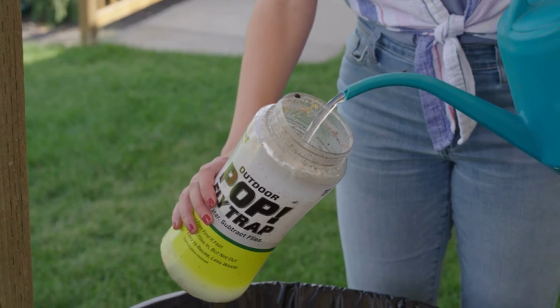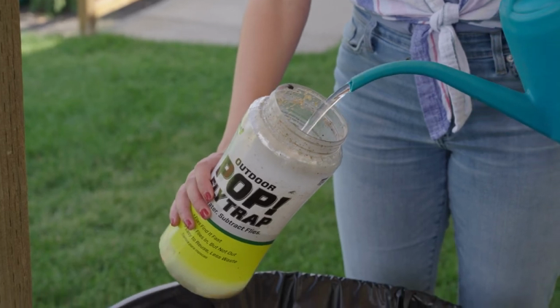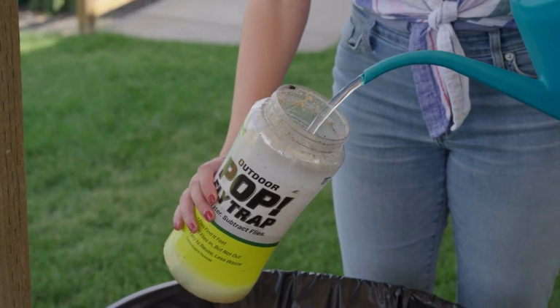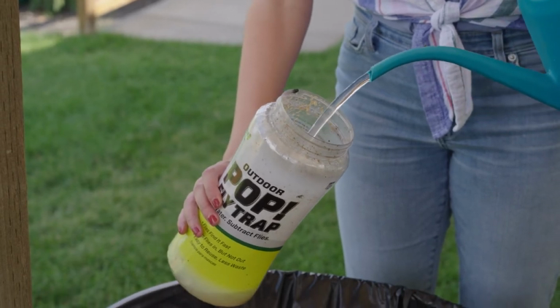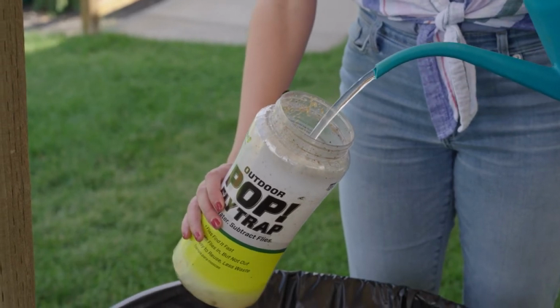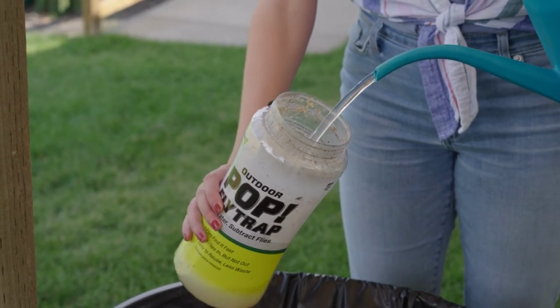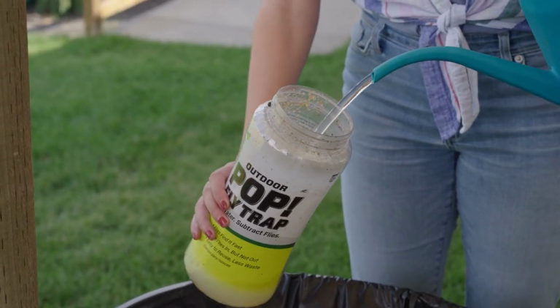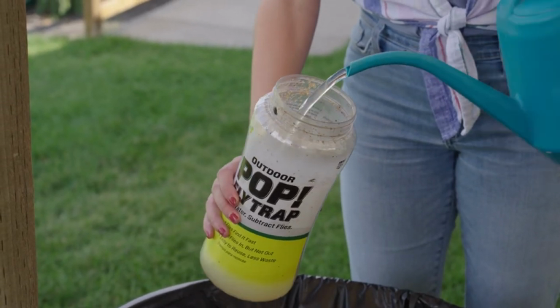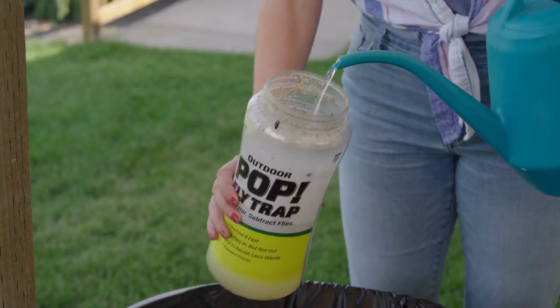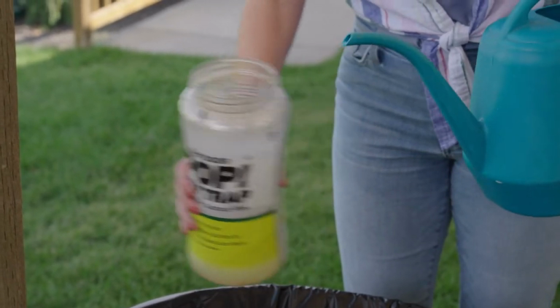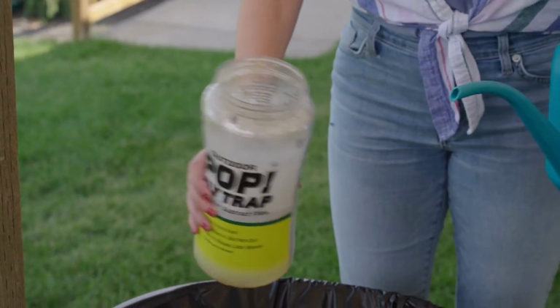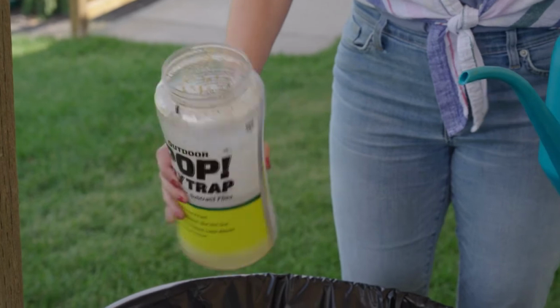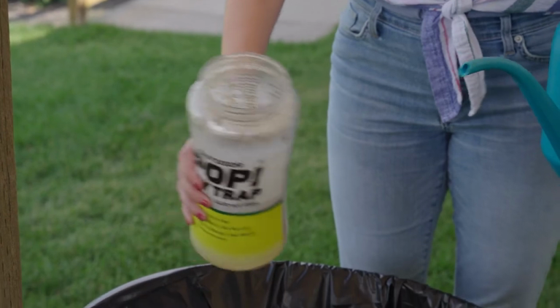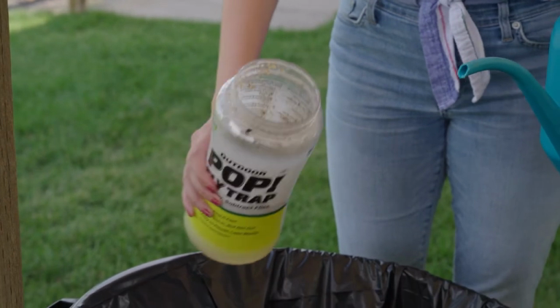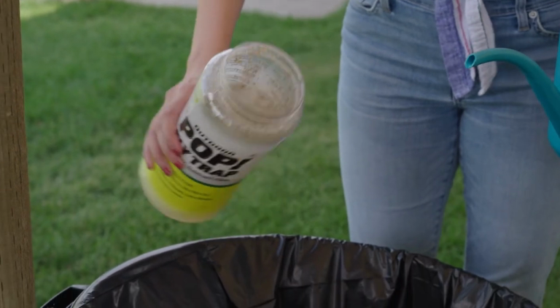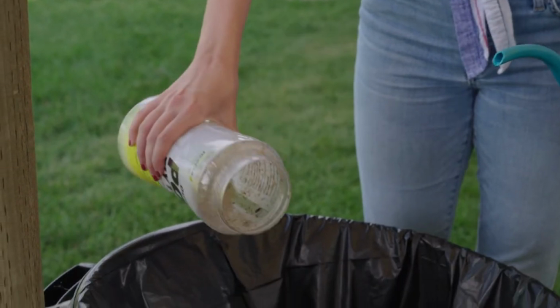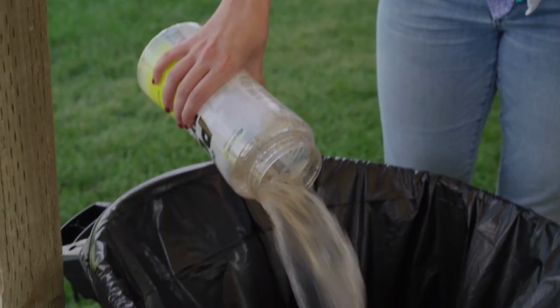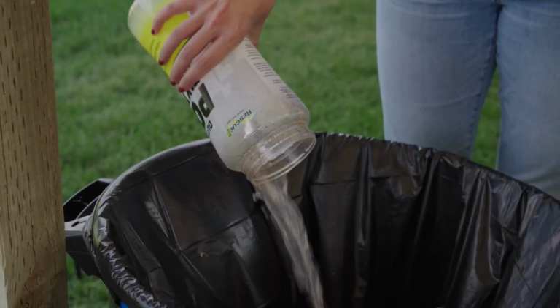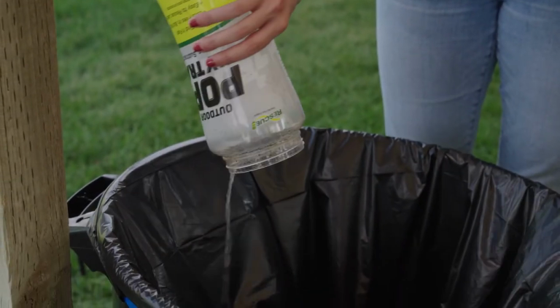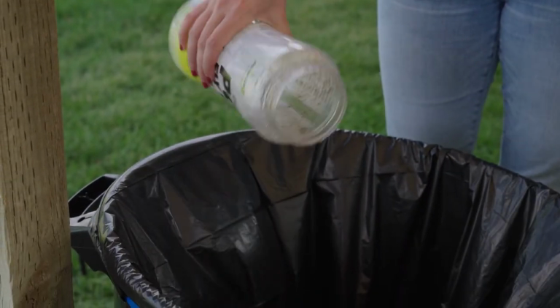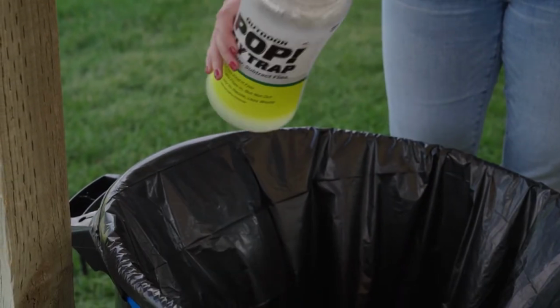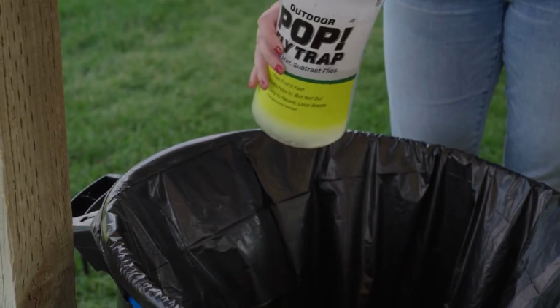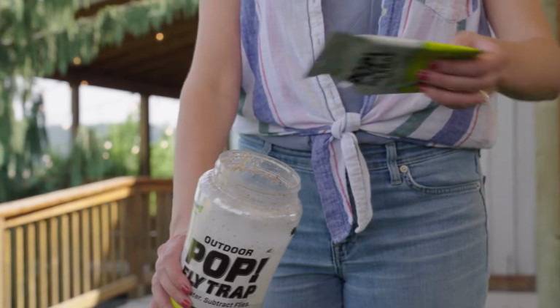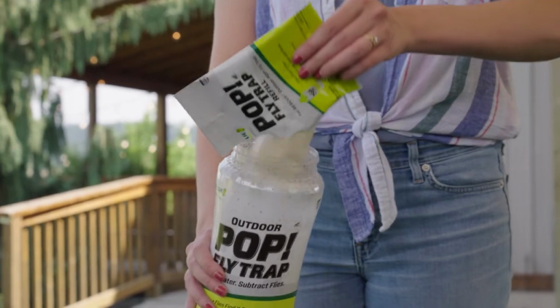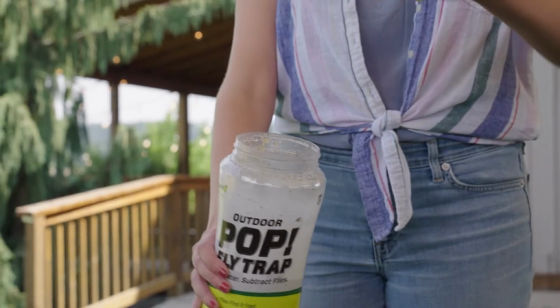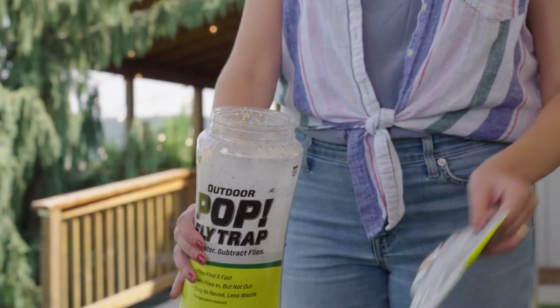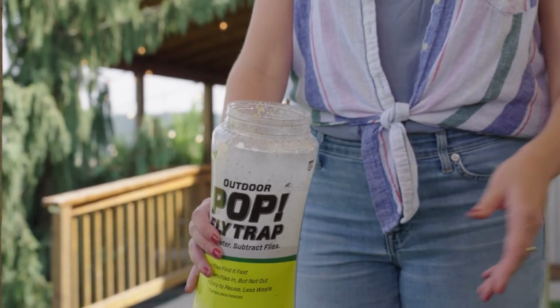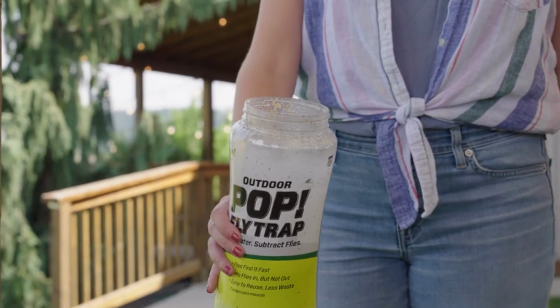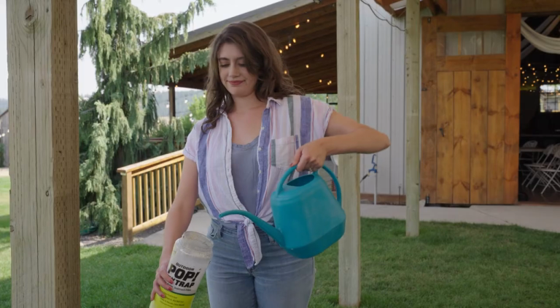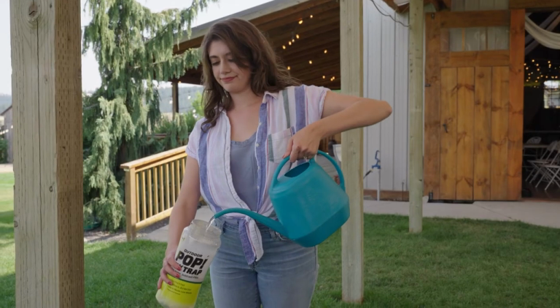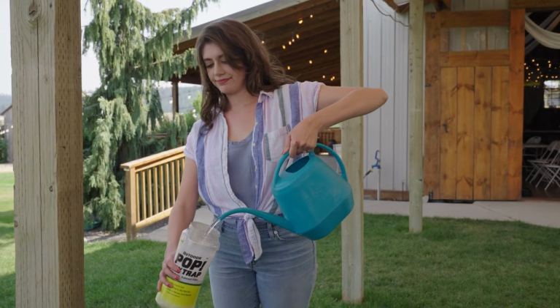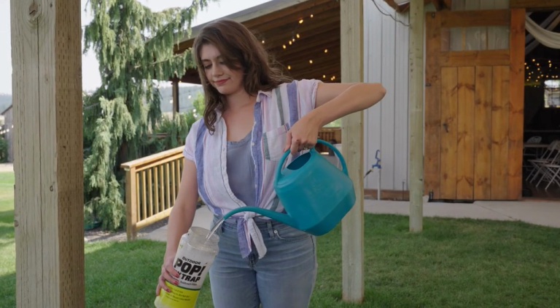Next, give the trap a quick rinse with water to remove any extra residue. Add a new attractant pouch and fill the trap with water to the fill line.